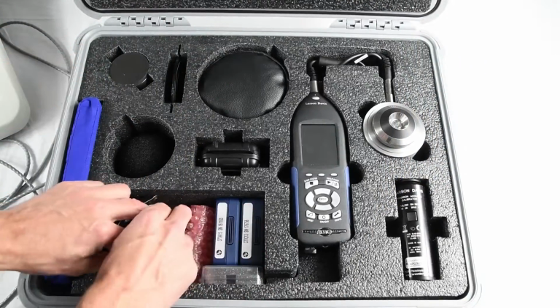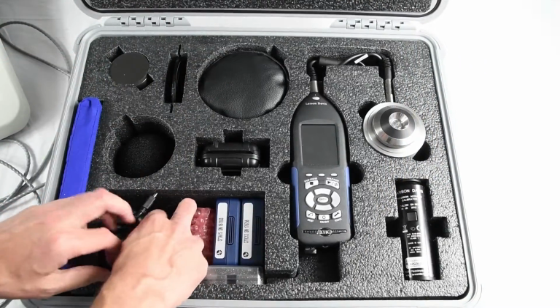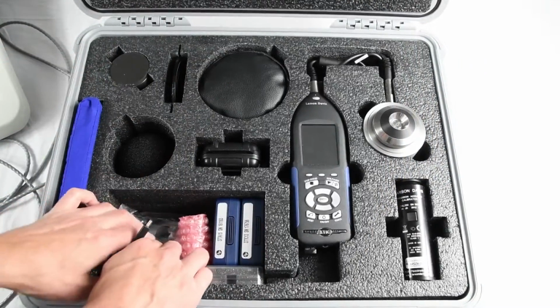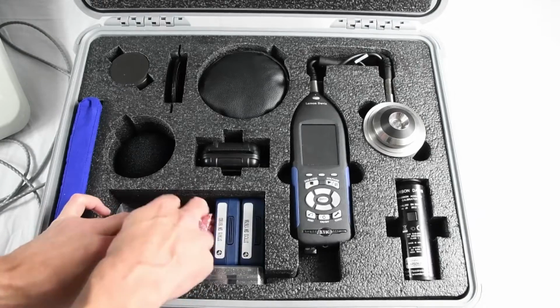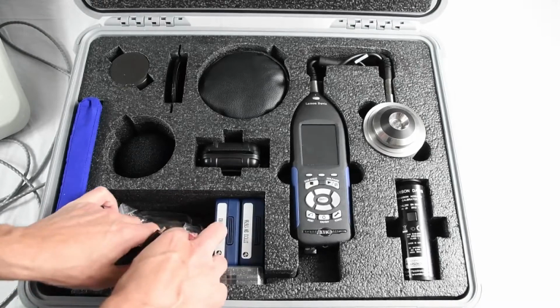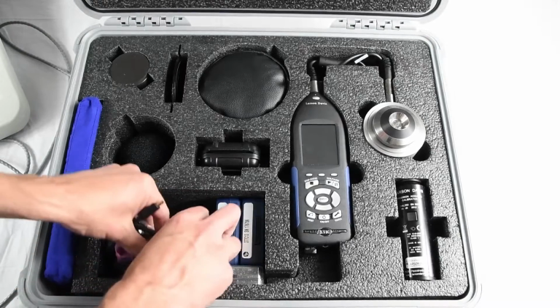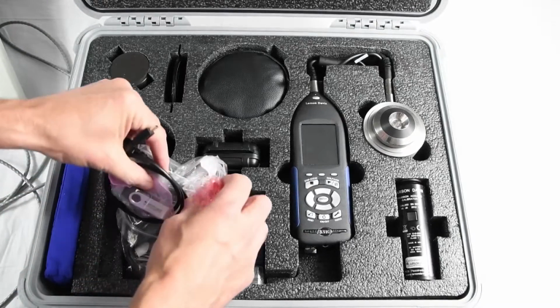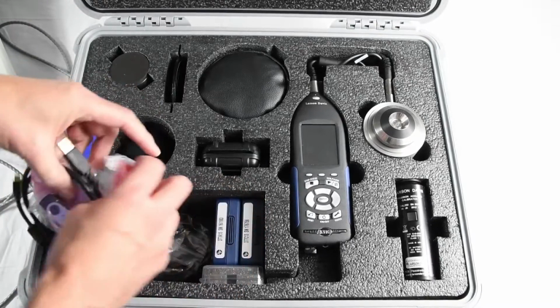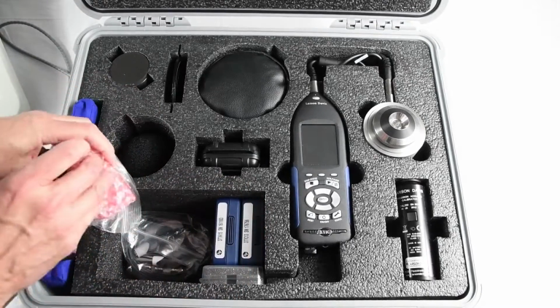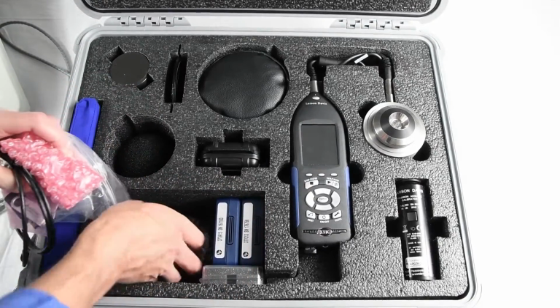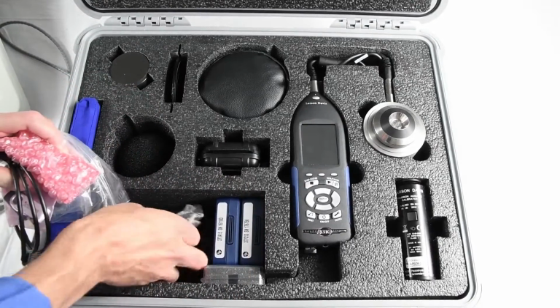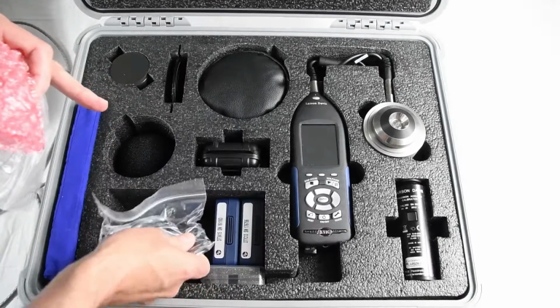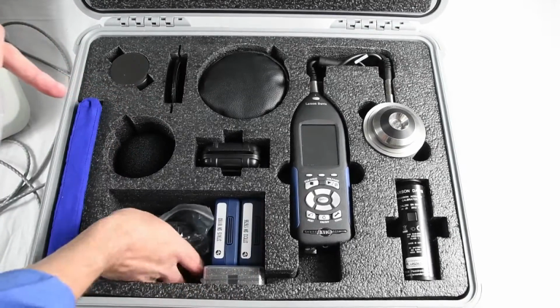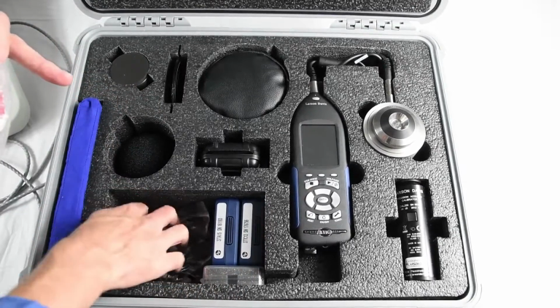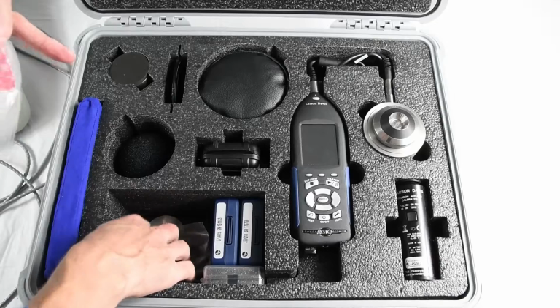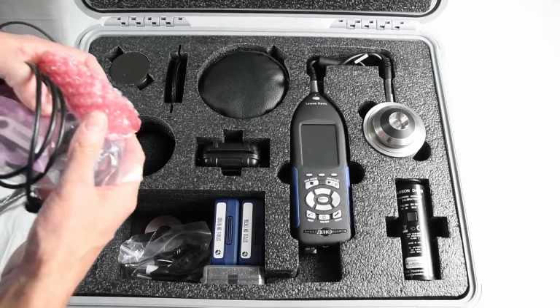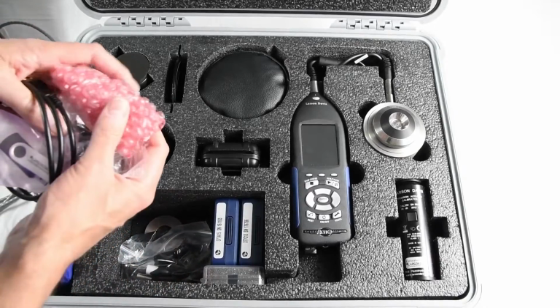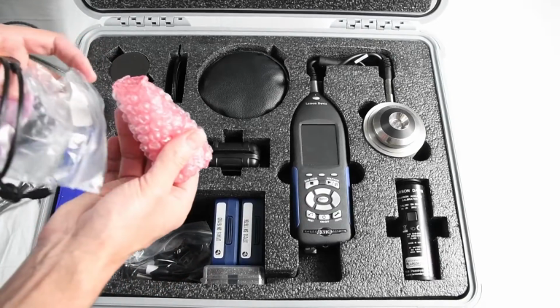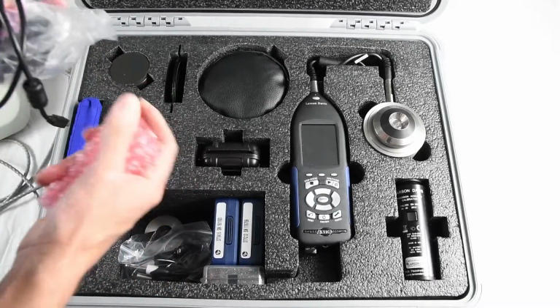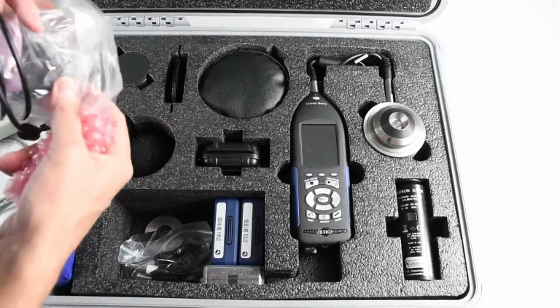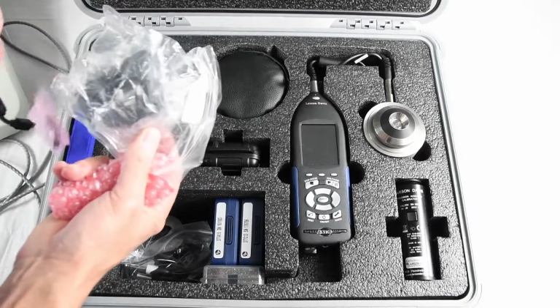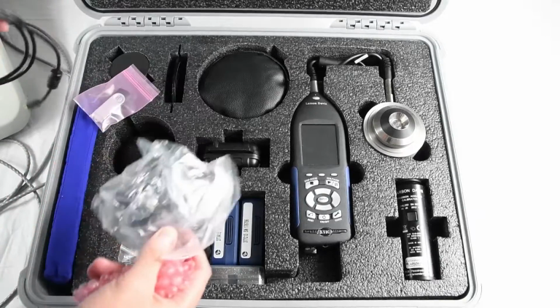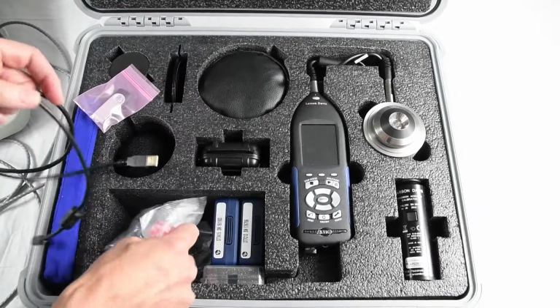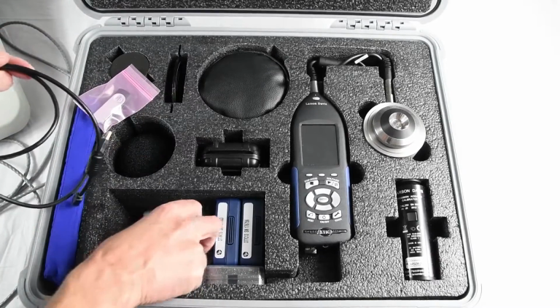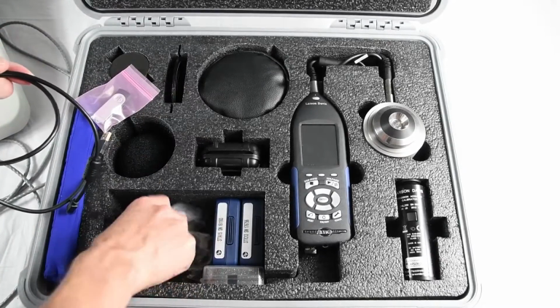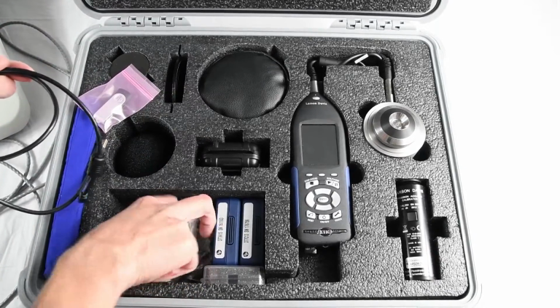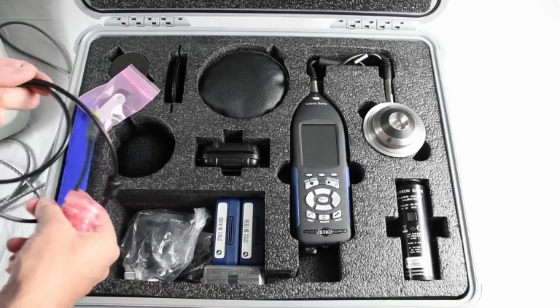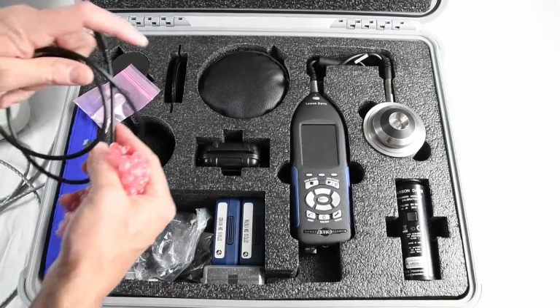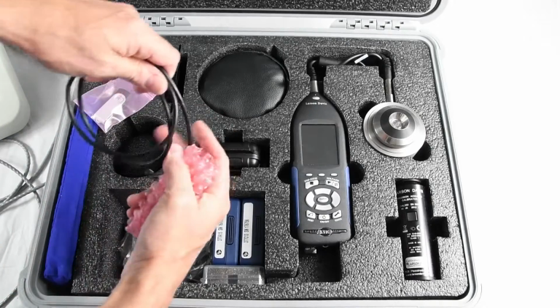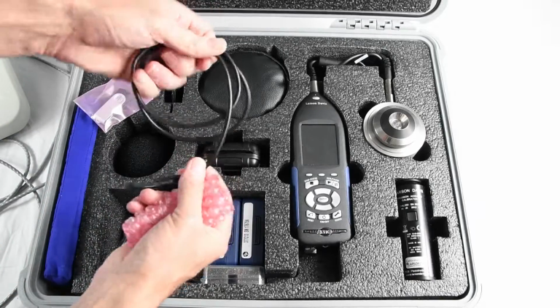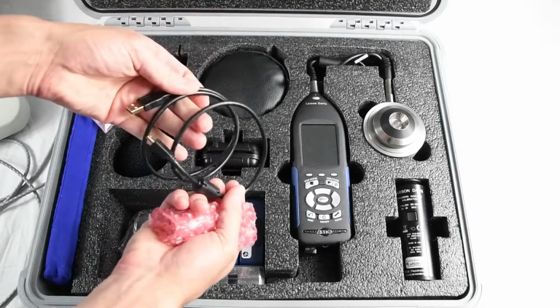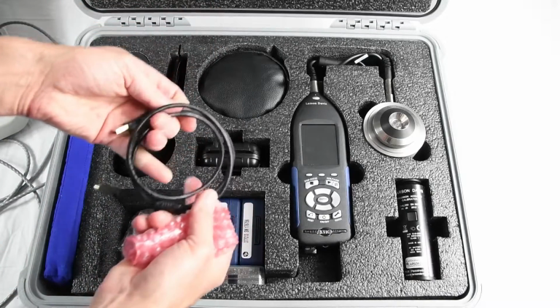Inside the large cavity, there is a cable for direct input signal testing, additional weight for the mass handle, a USB cable with a wall outlet converter along with international adapters, and cases for the microphones and preamplifier.